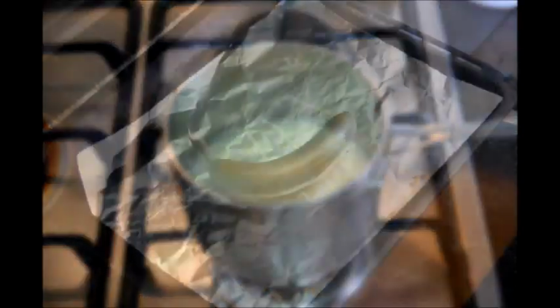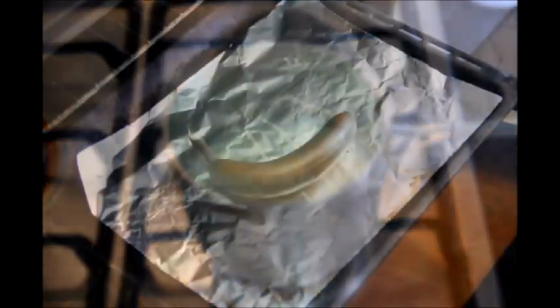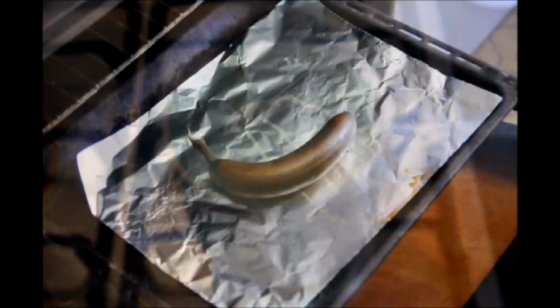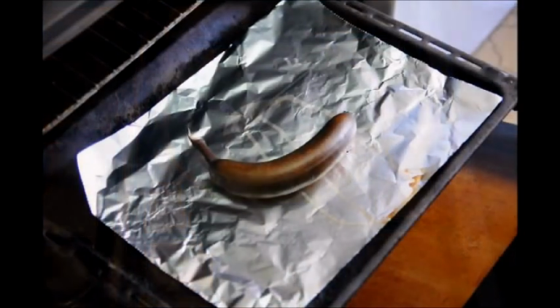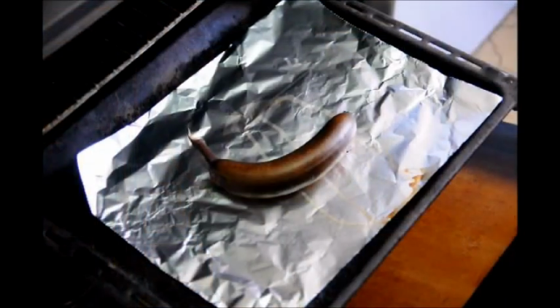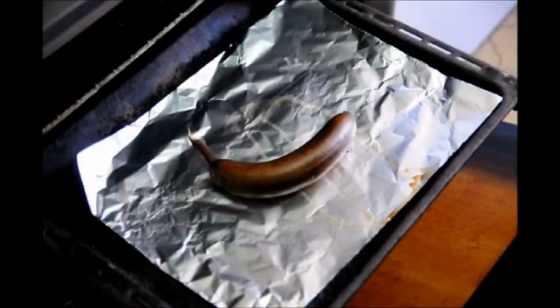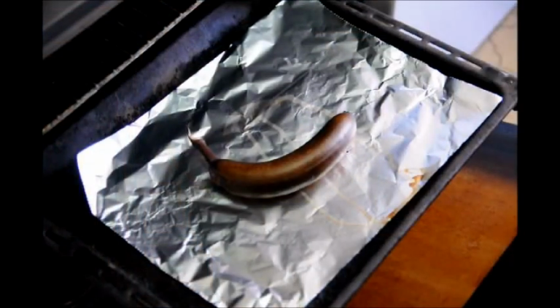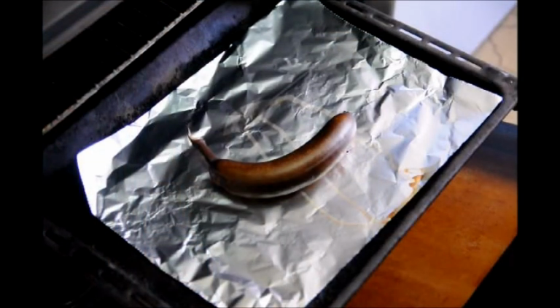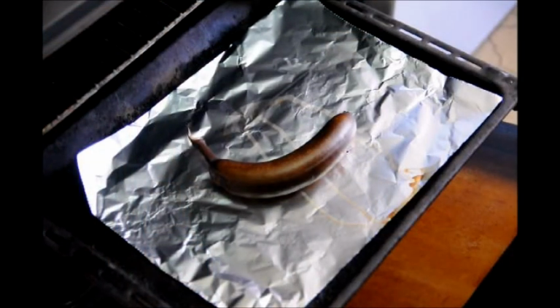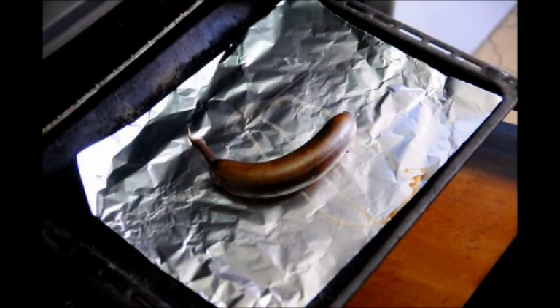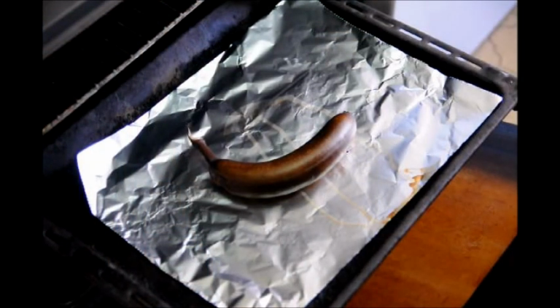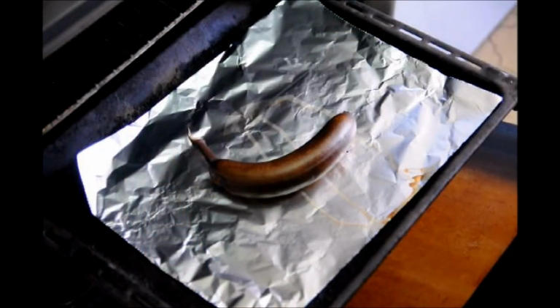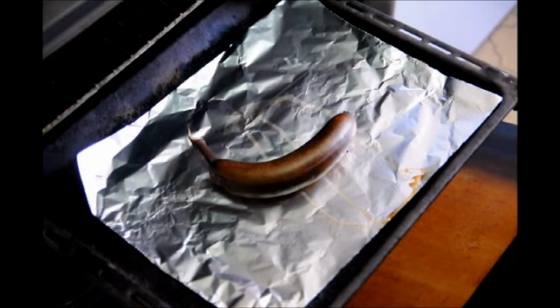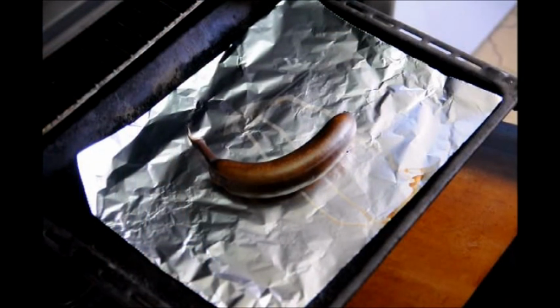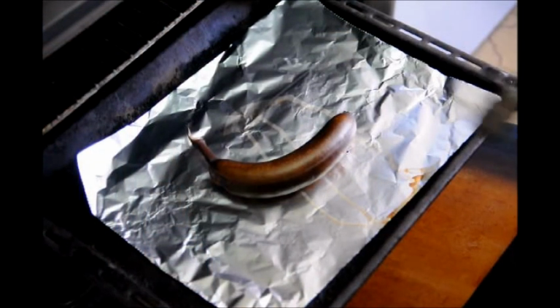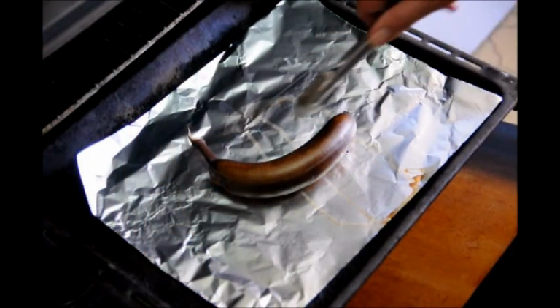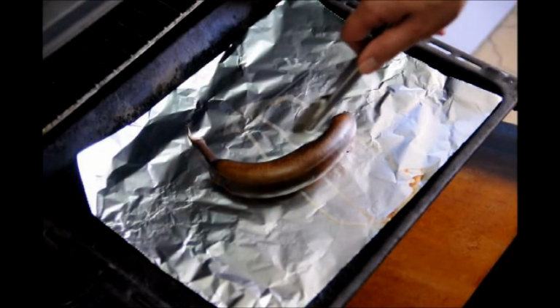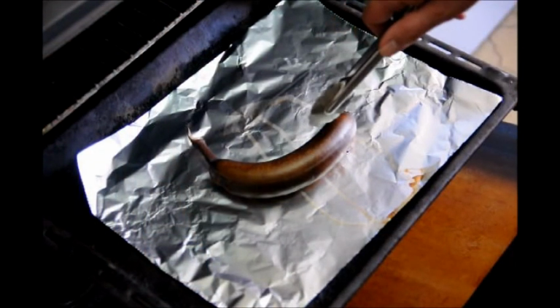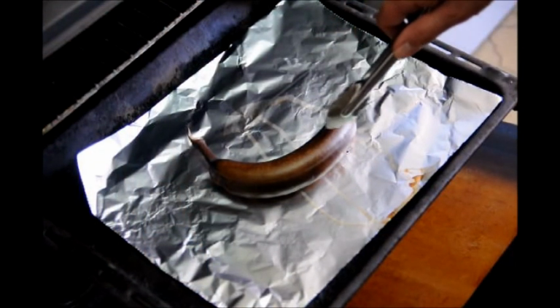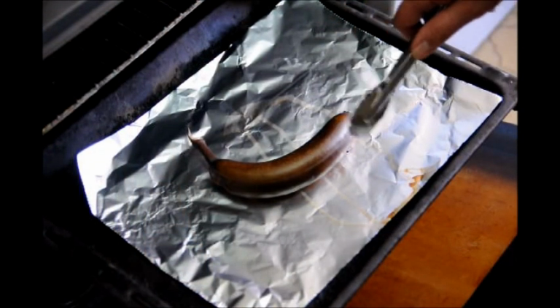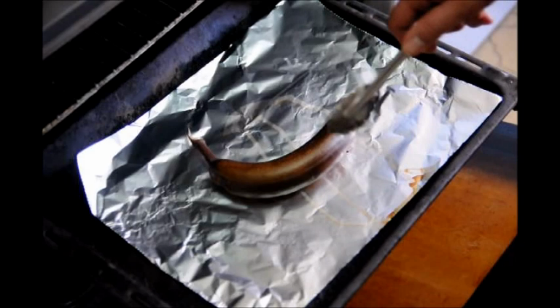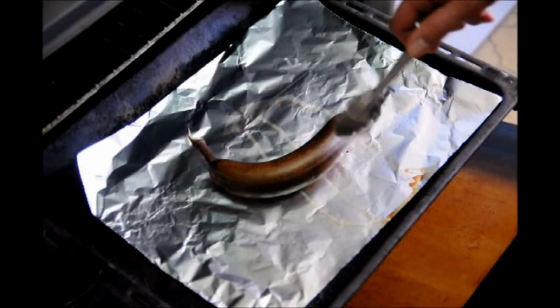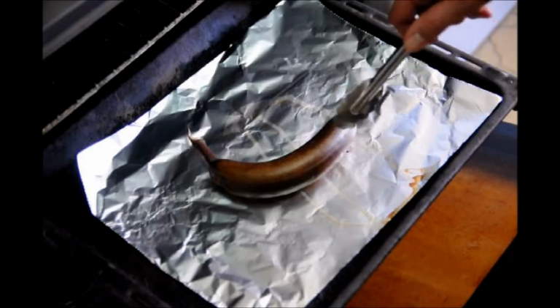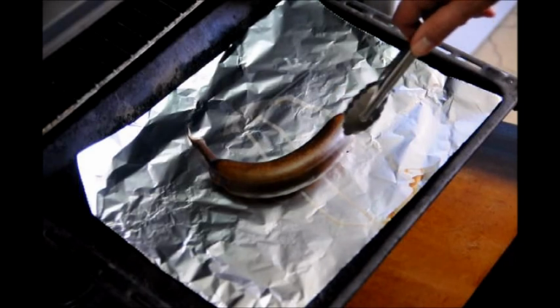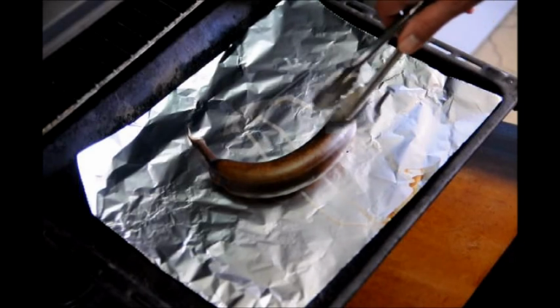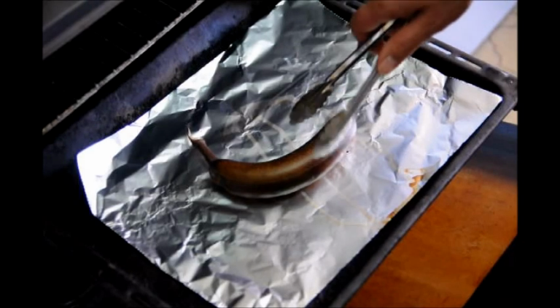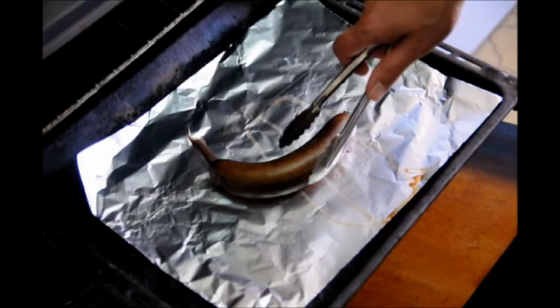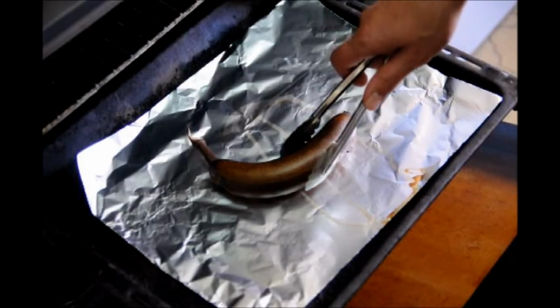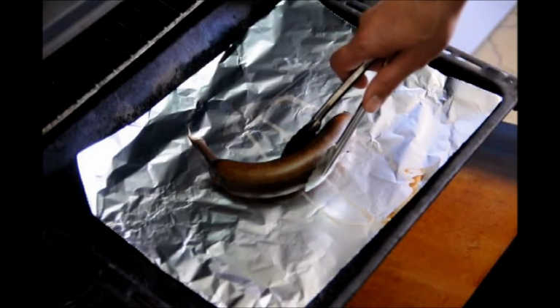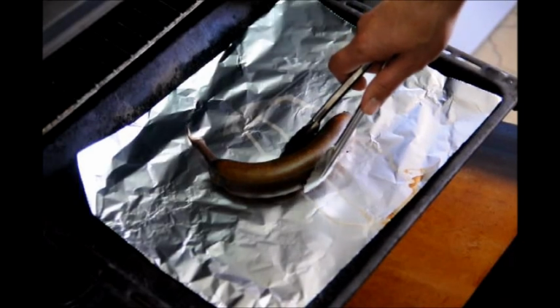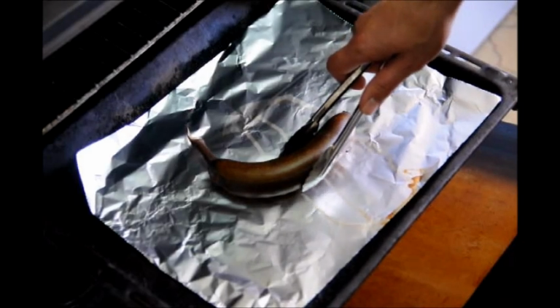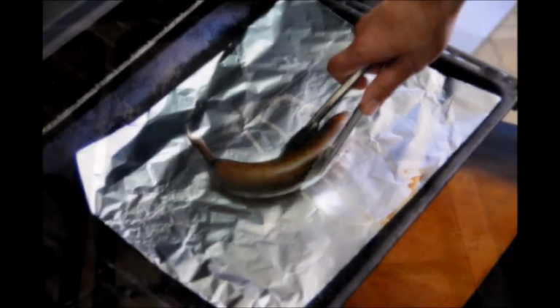It's been about 10 minutes since we added our banana to the oven and it's perfectly cooked. It looks burned on the outside but it's perfectly cooked on the inside. So let's go ahead and take this out and let it cool off.